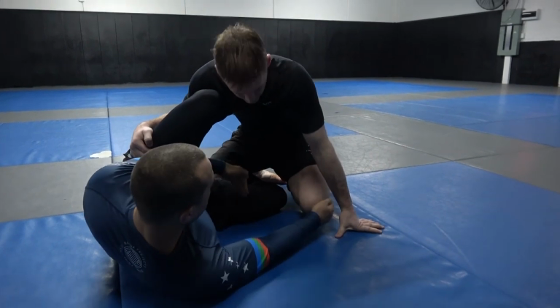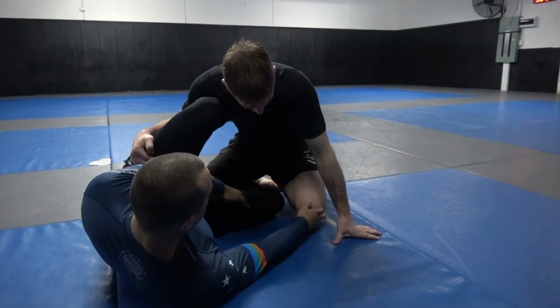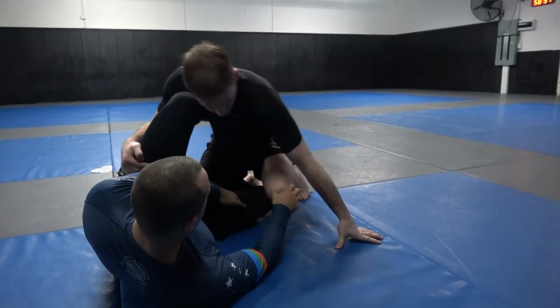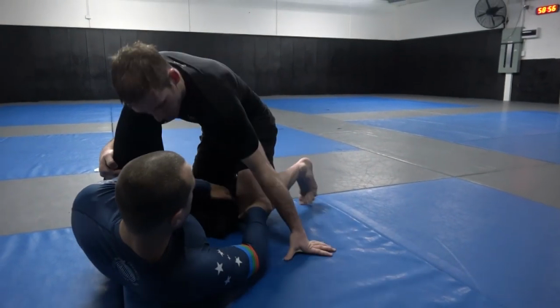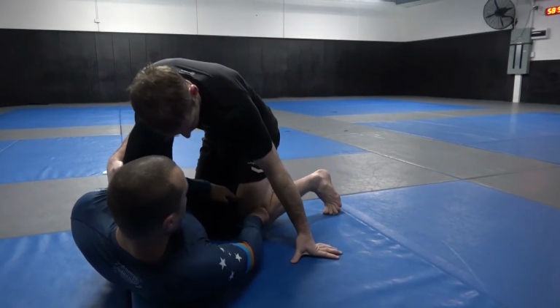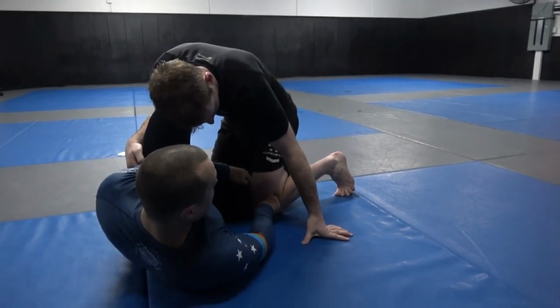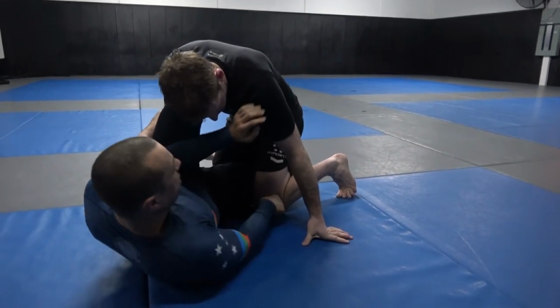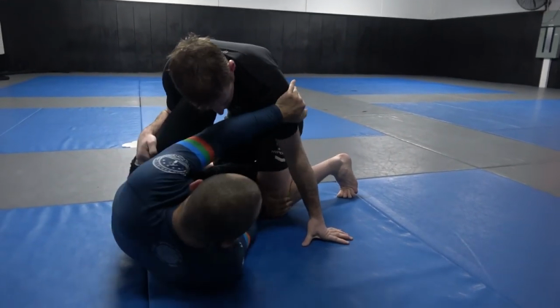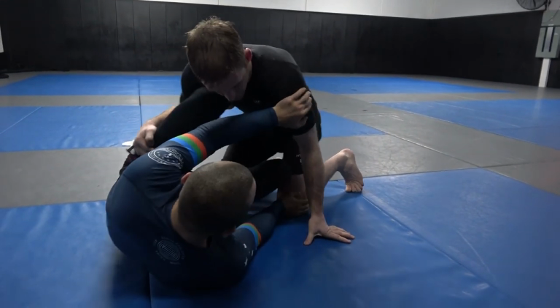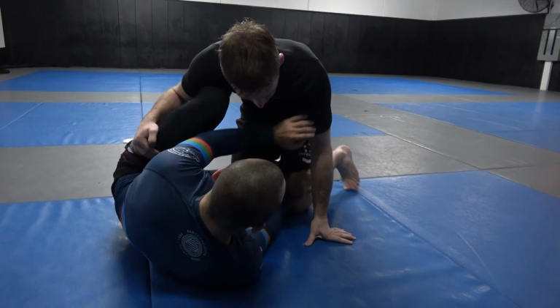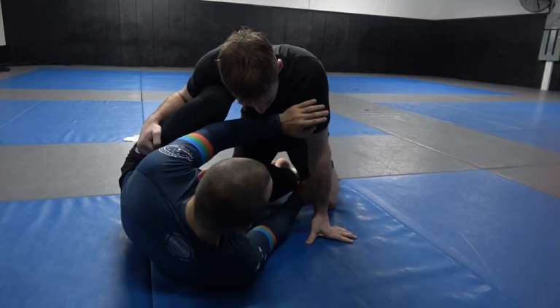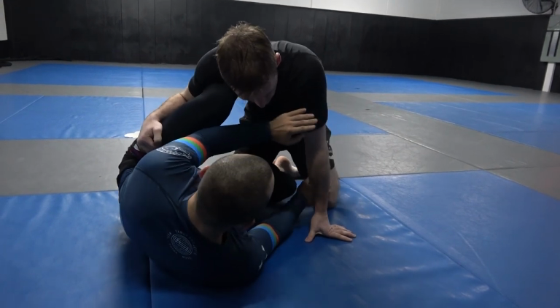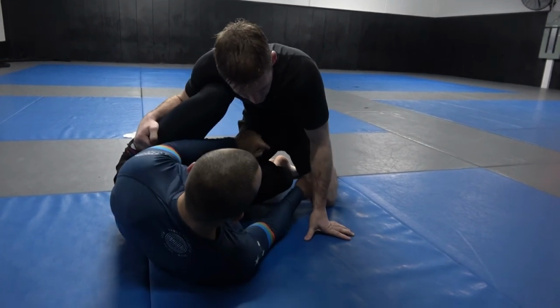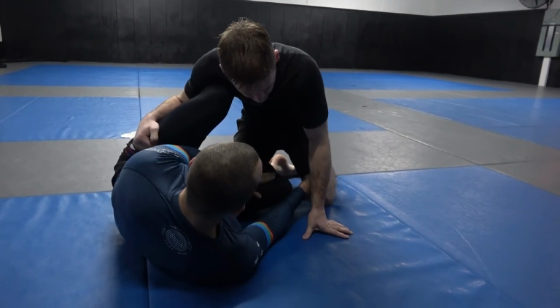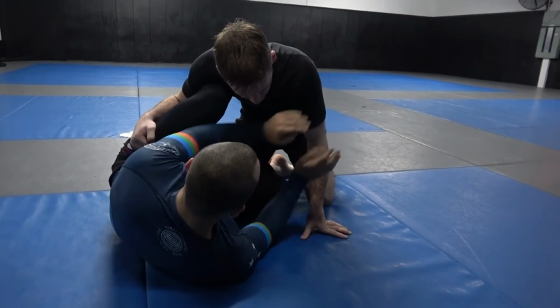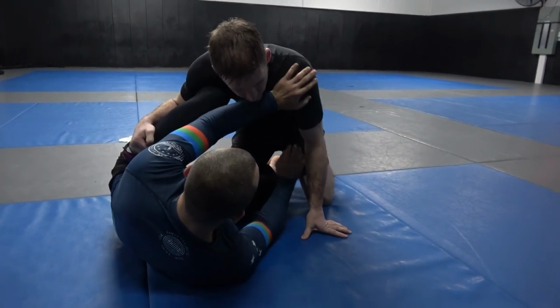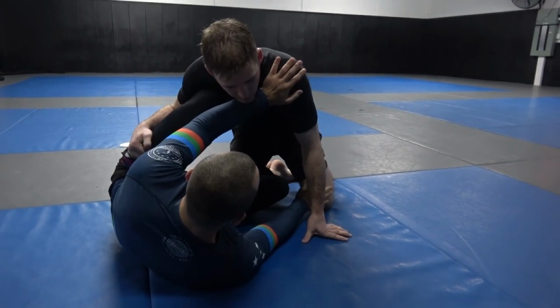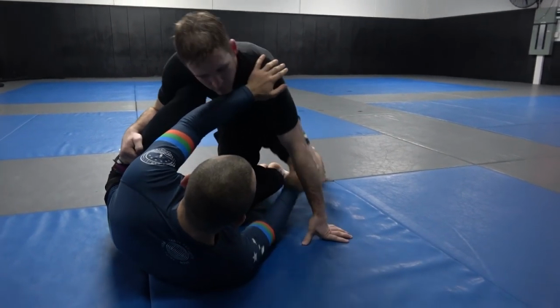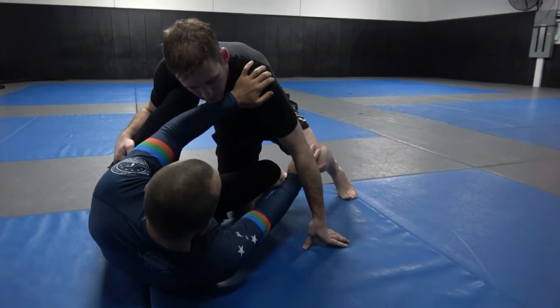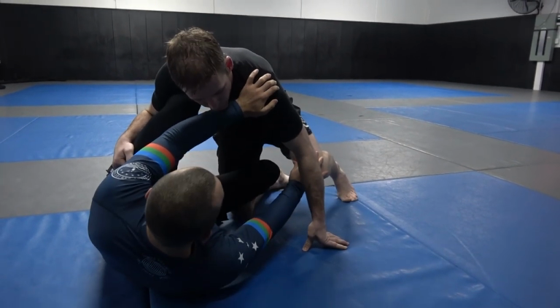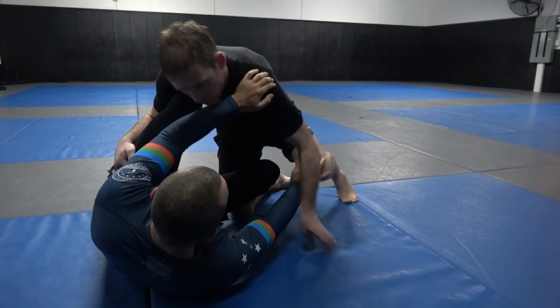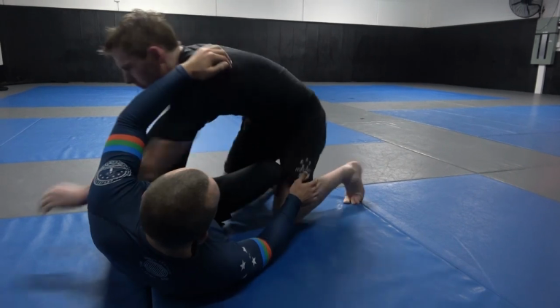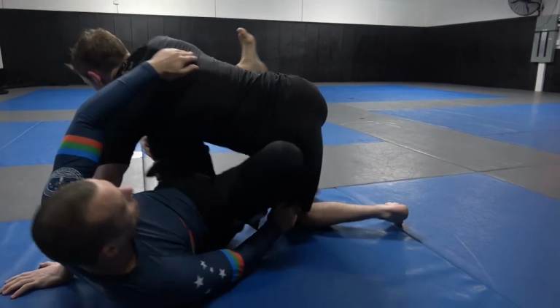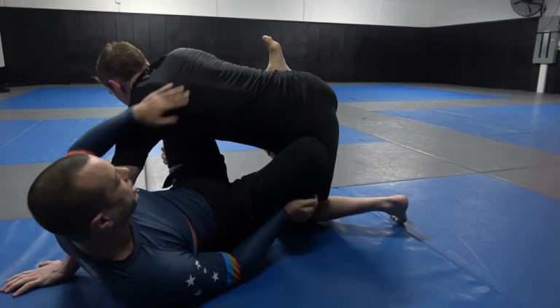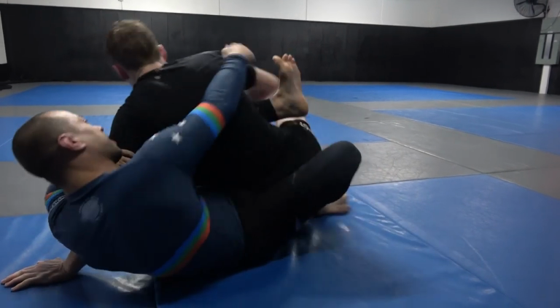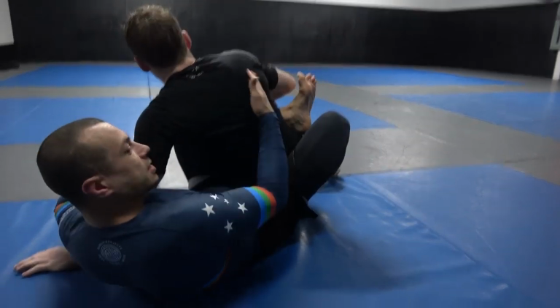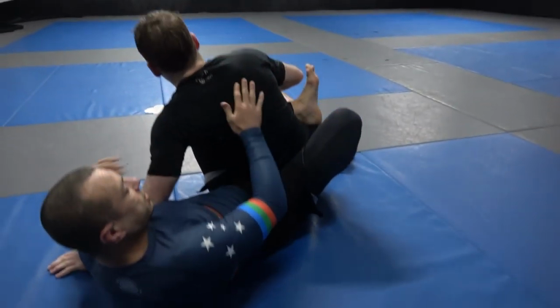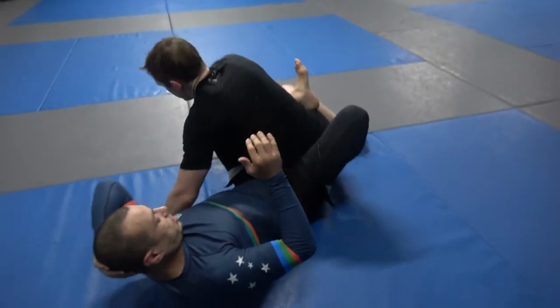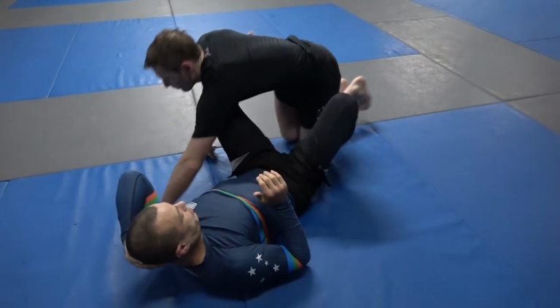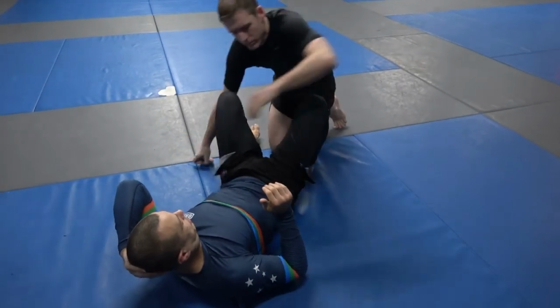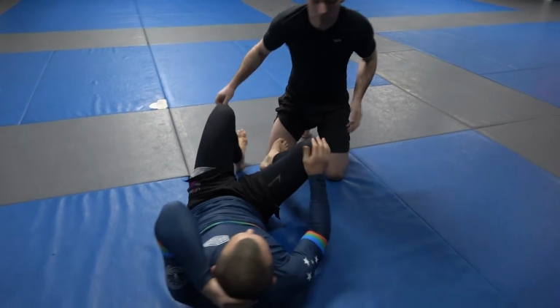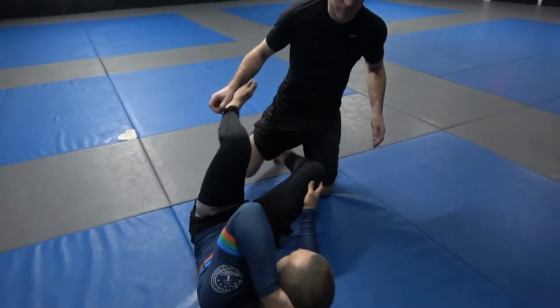Watch out for them clearing this knee and pinching on your knee. Anytime that happens, you want to free your knee and just have it floating here. Anytime he goes to switch — well, my knee comes out and actually gives me the back.